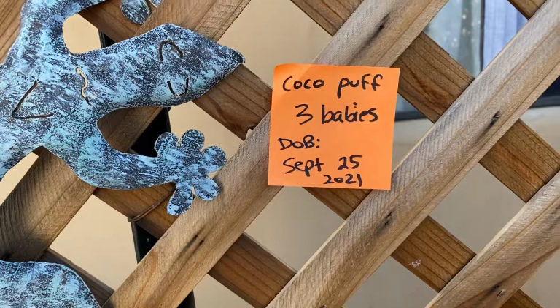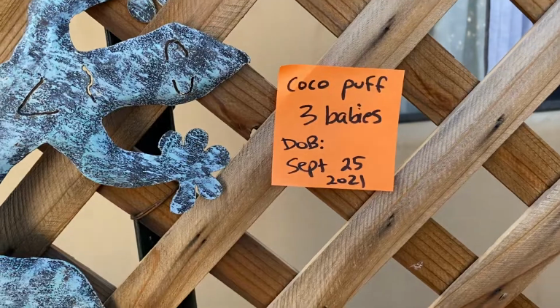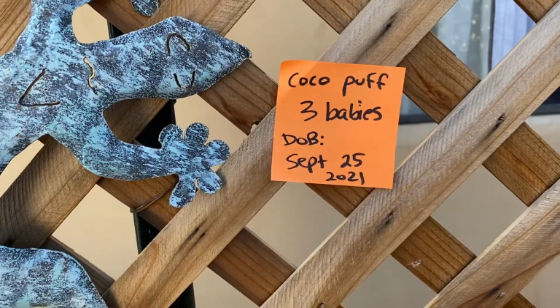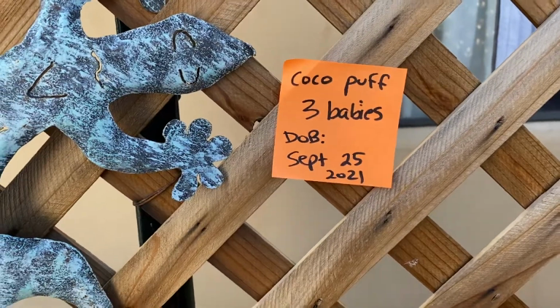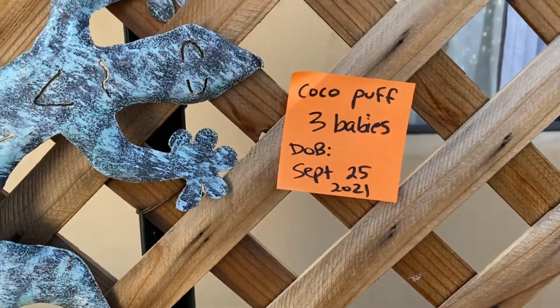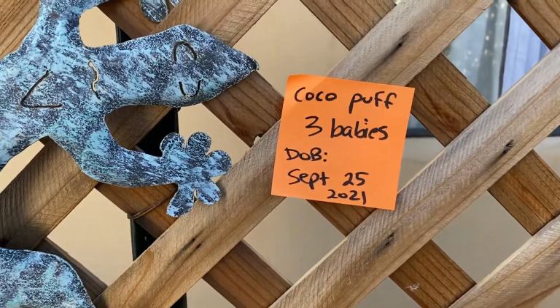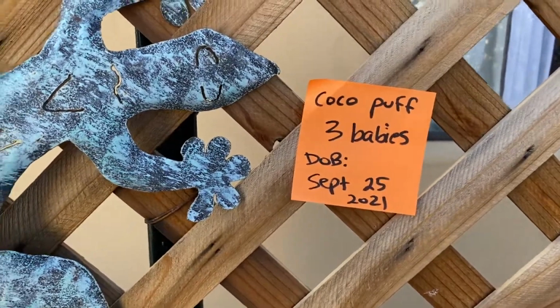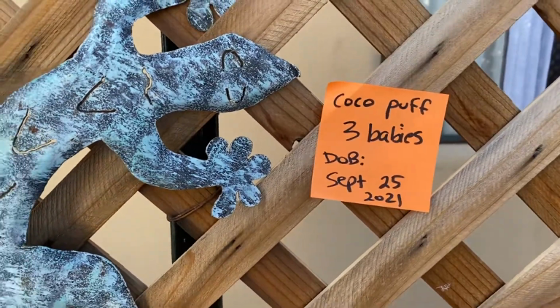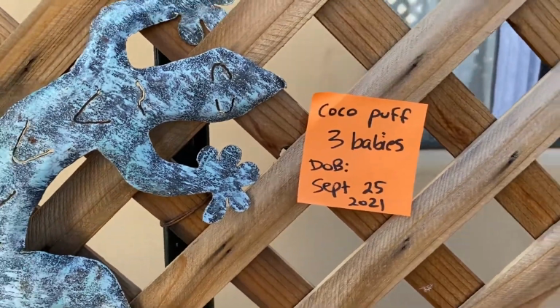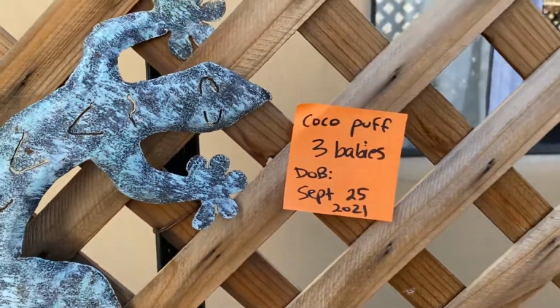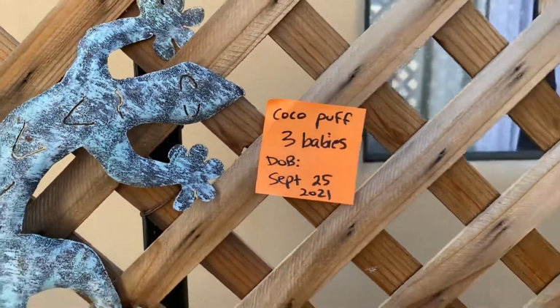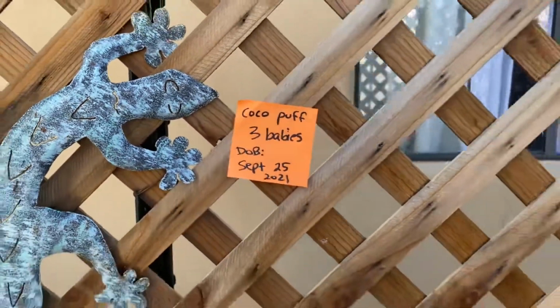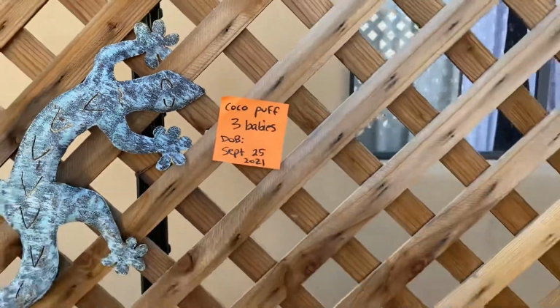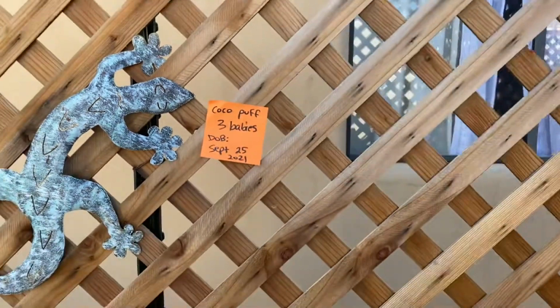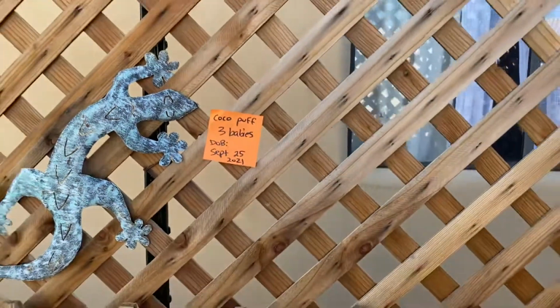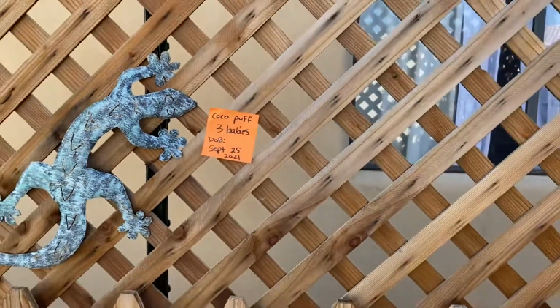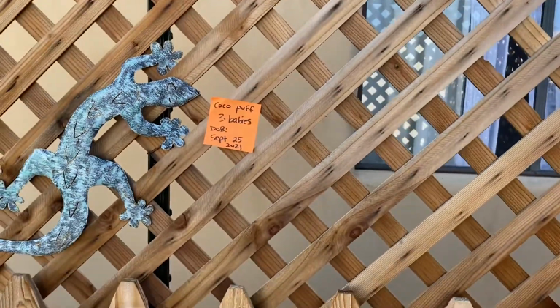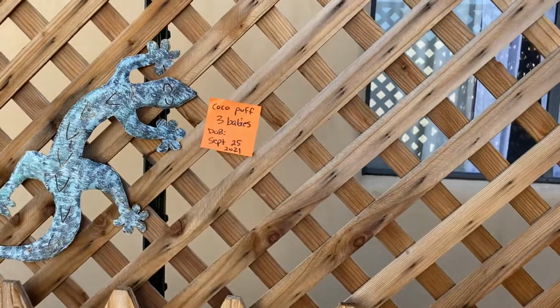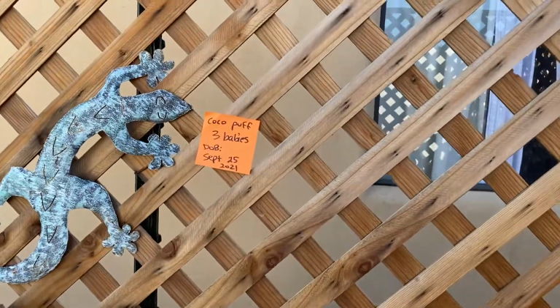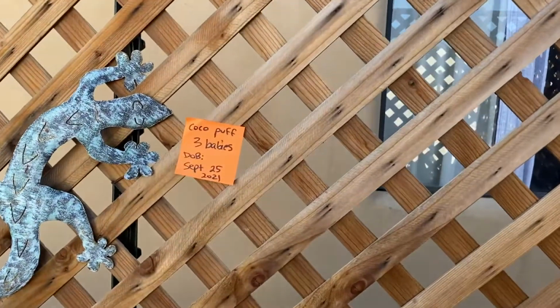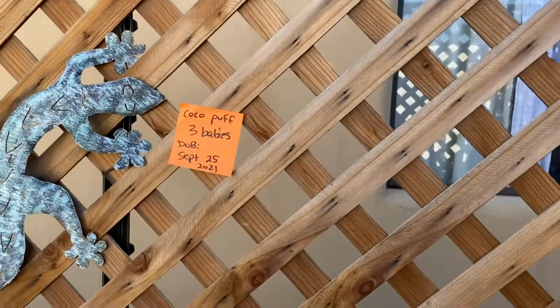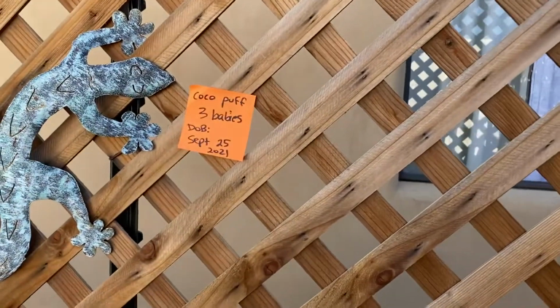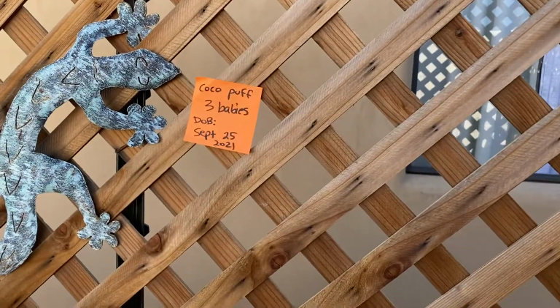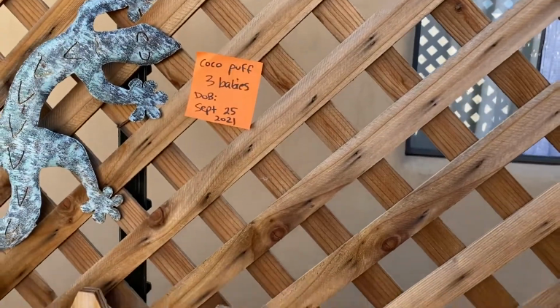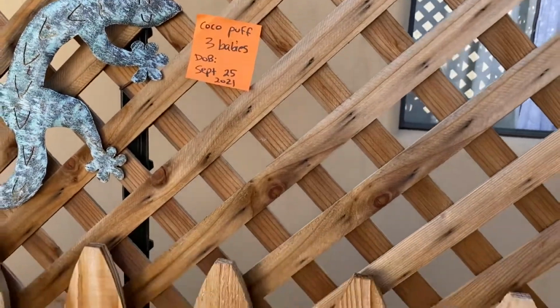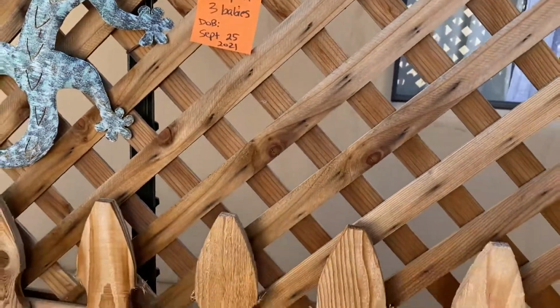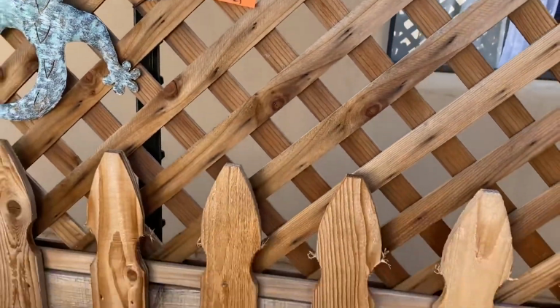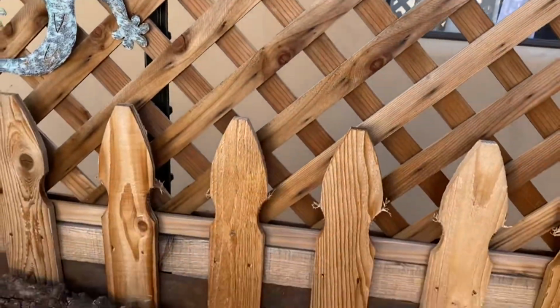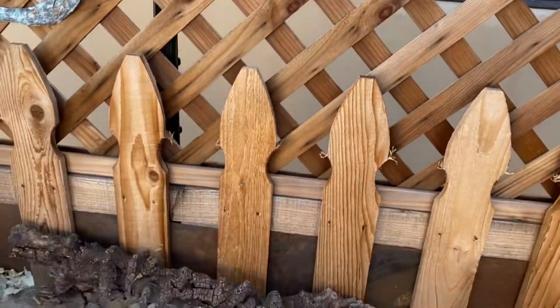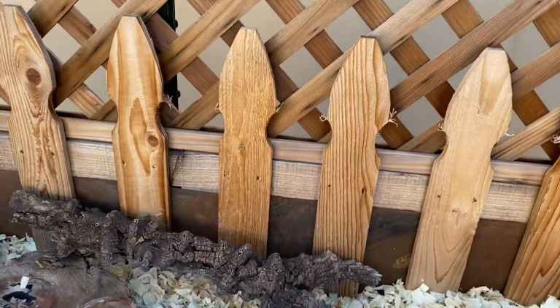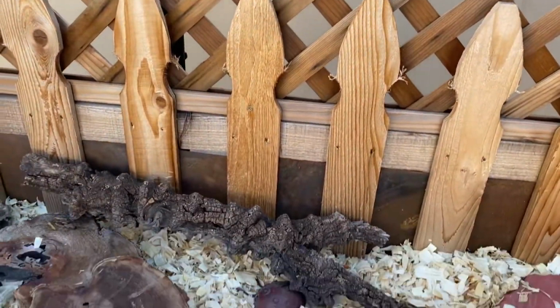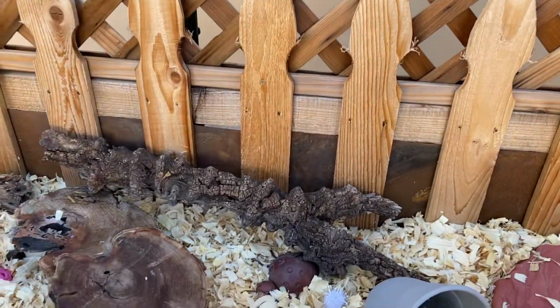Hi, this is Crystal. Hi Morgan. This is Cocoa Puffs — three babies born on September 25th. This is a really dark litter; I only have three of them.